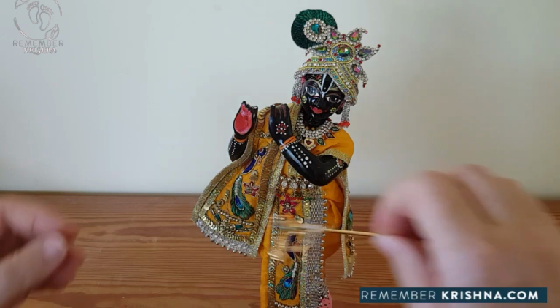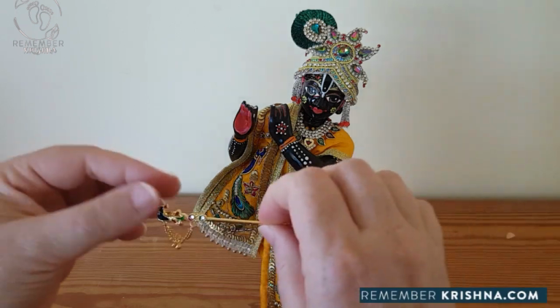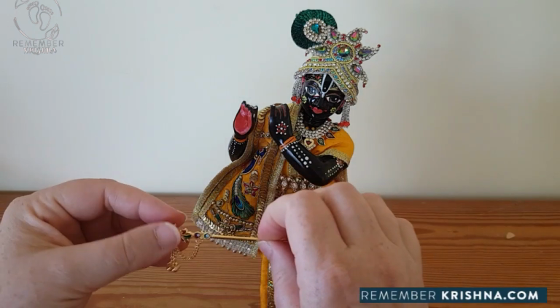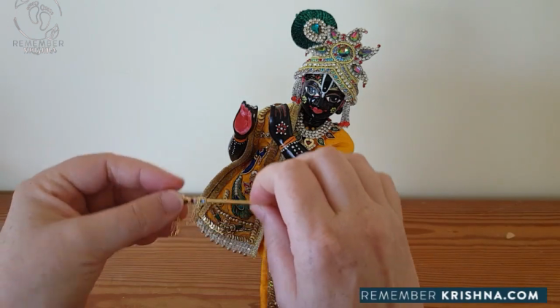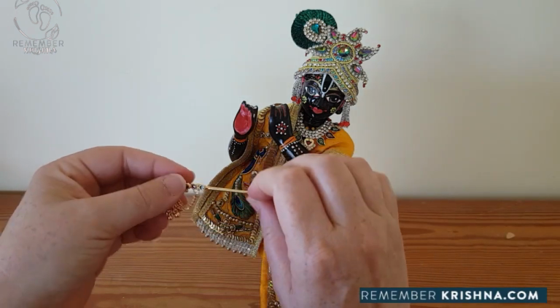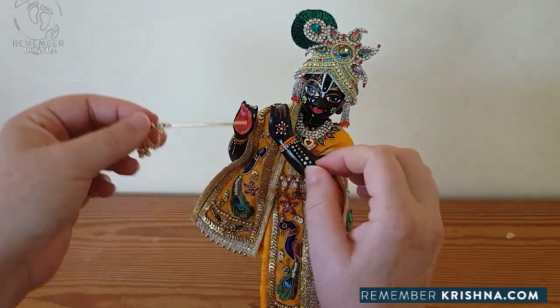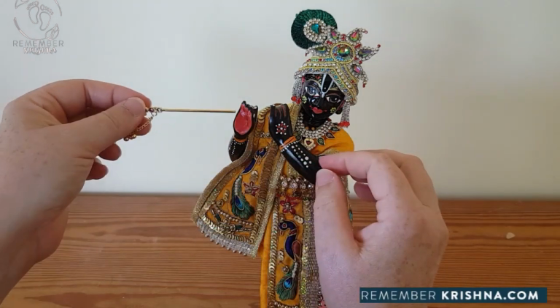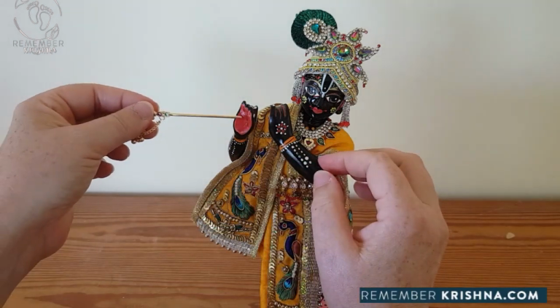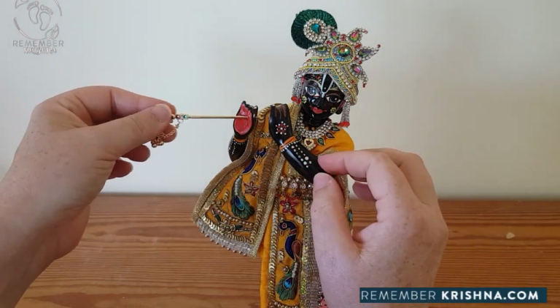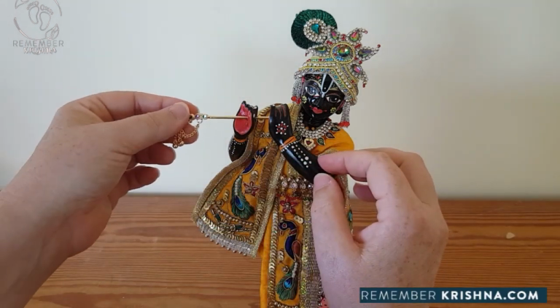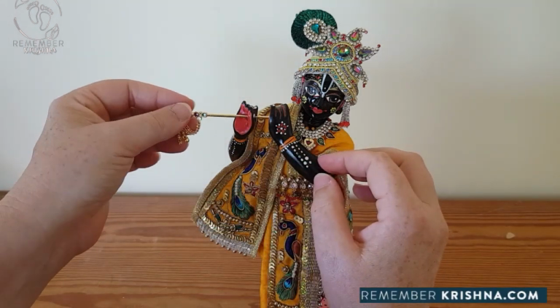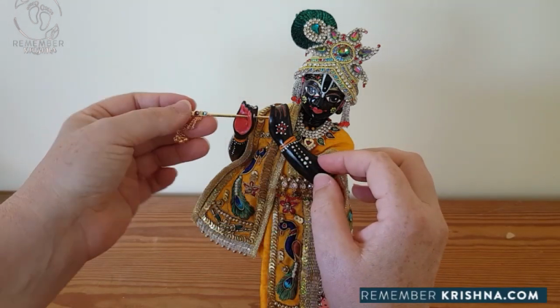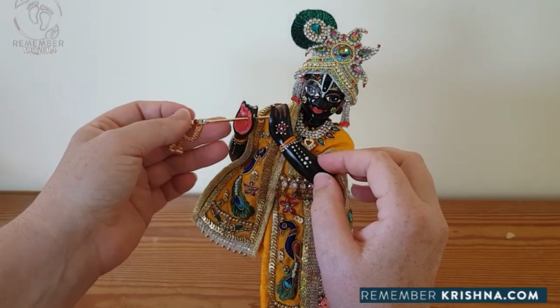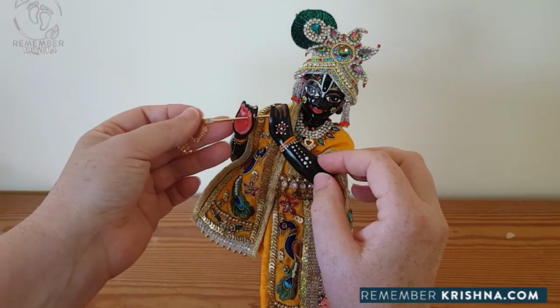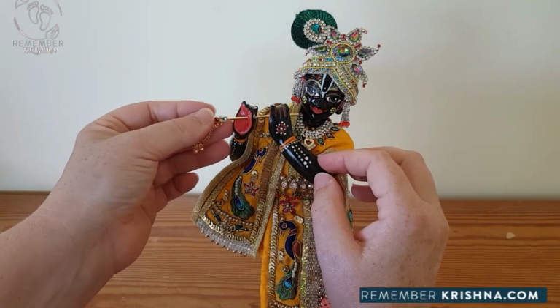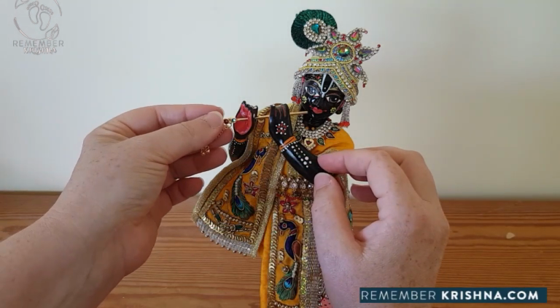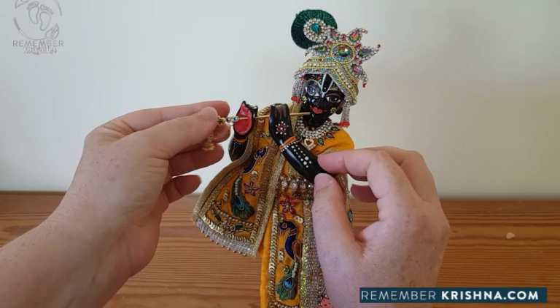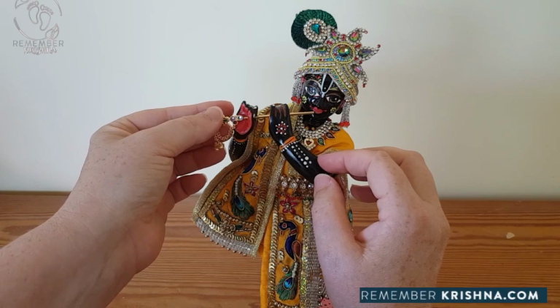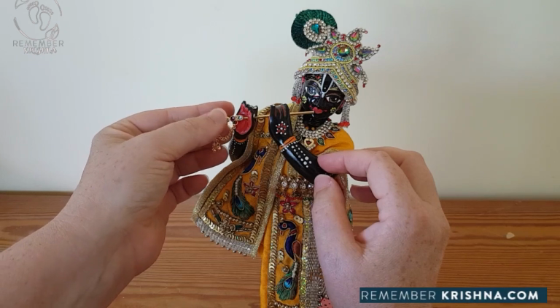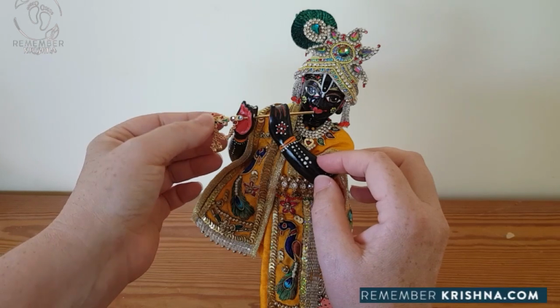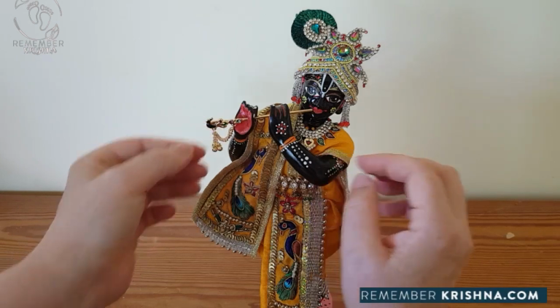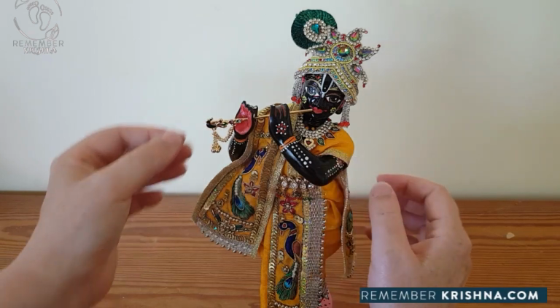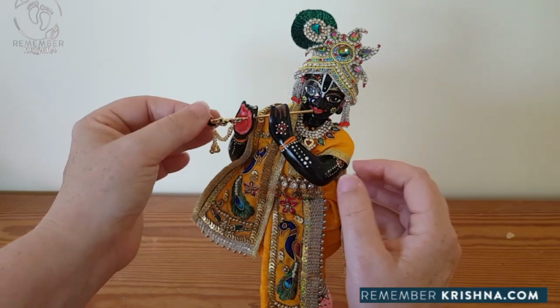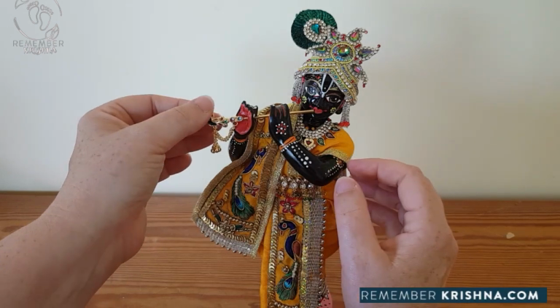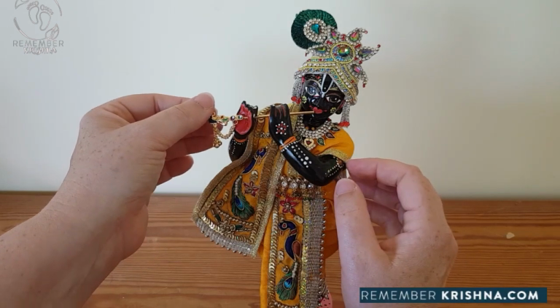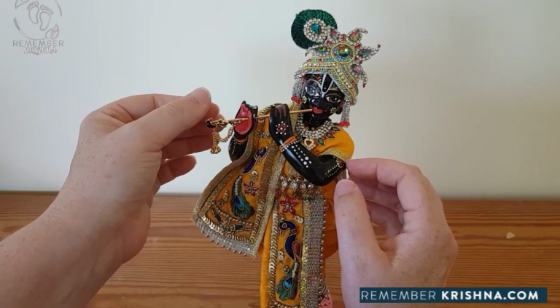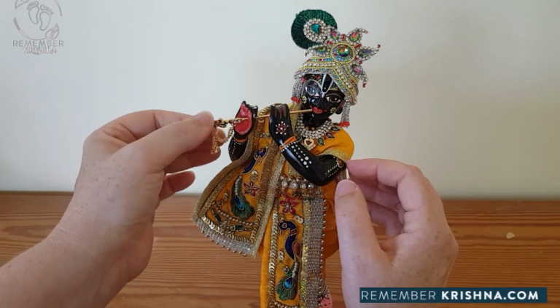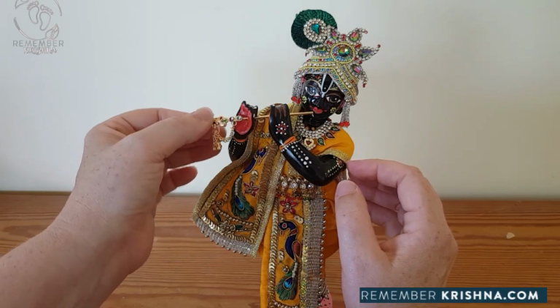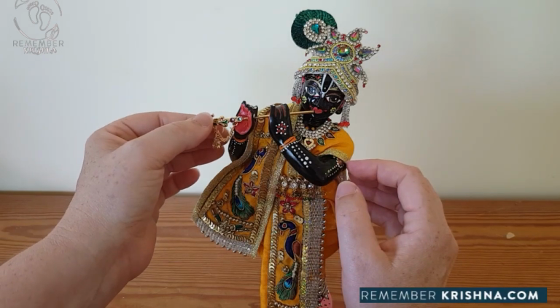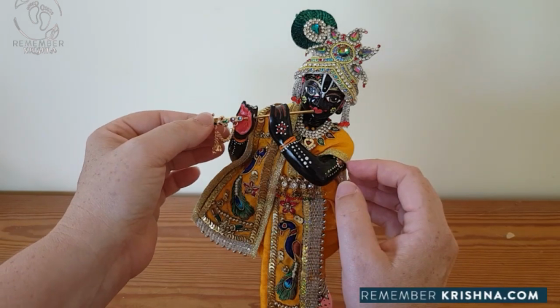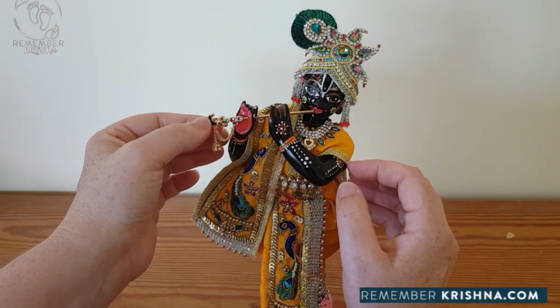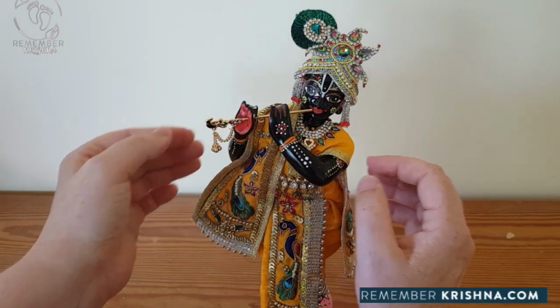Krishna's flute sits in his hand here. And he's ready - ready and dressed.